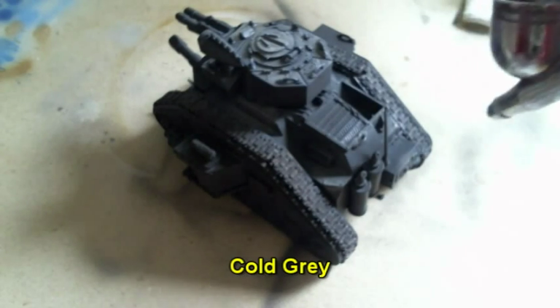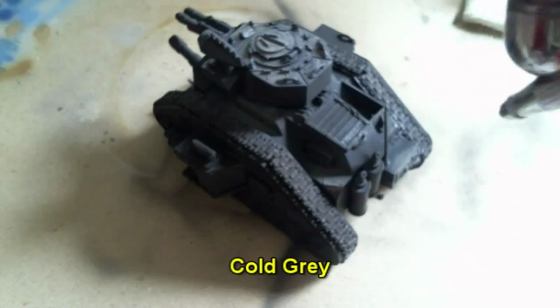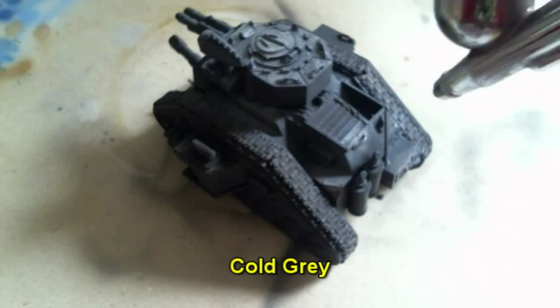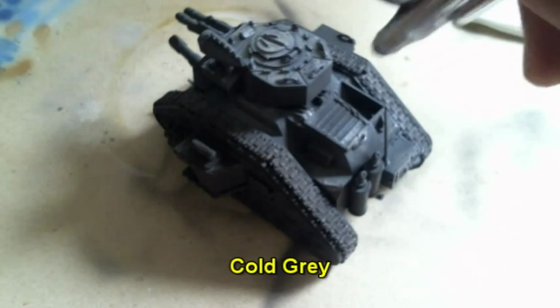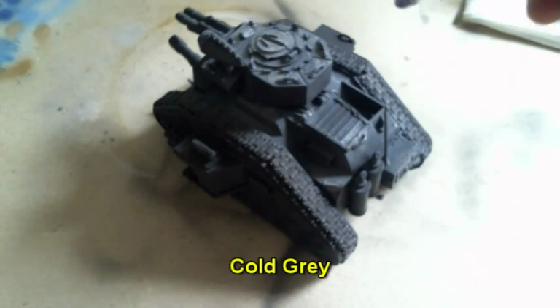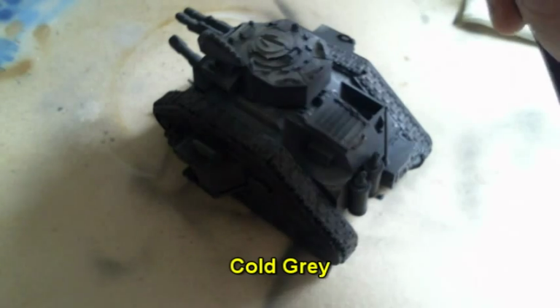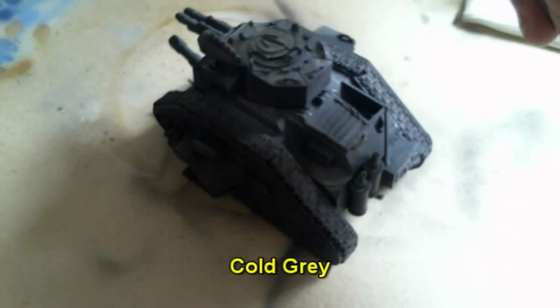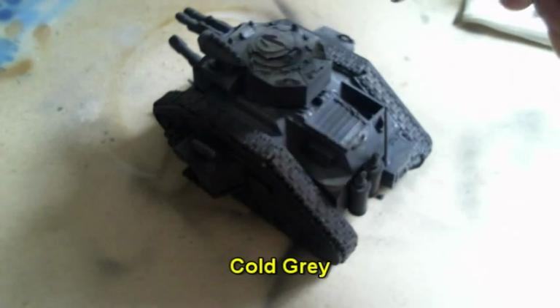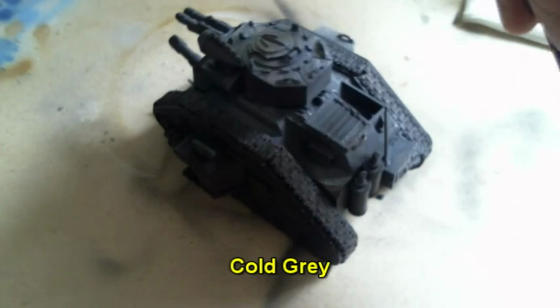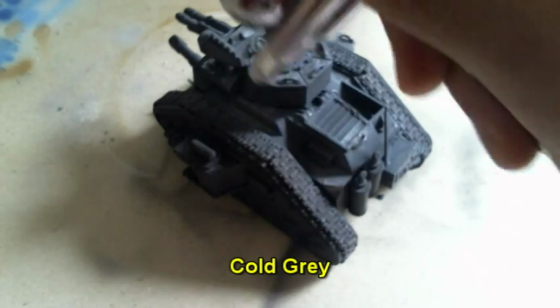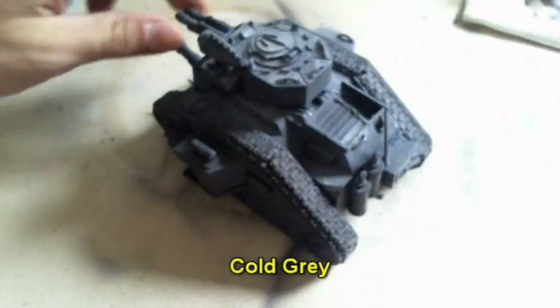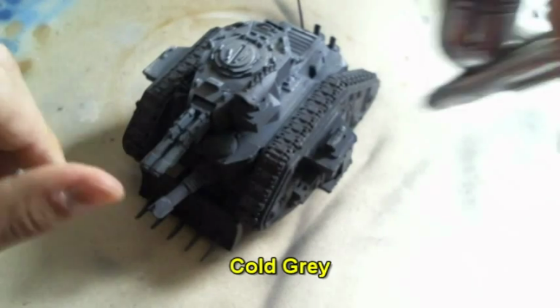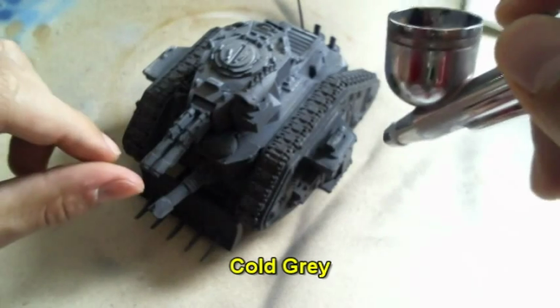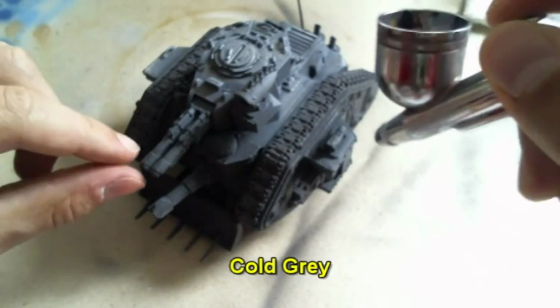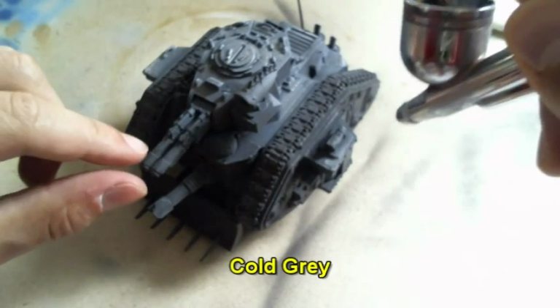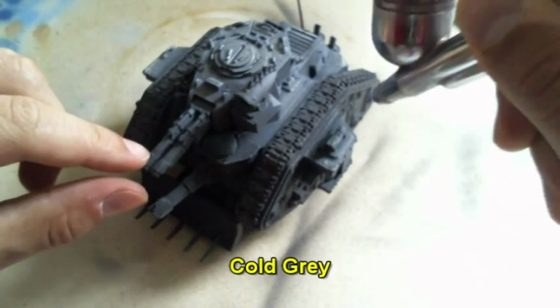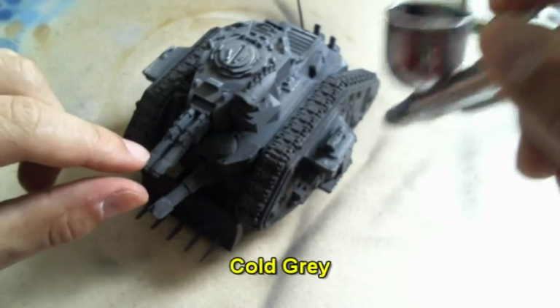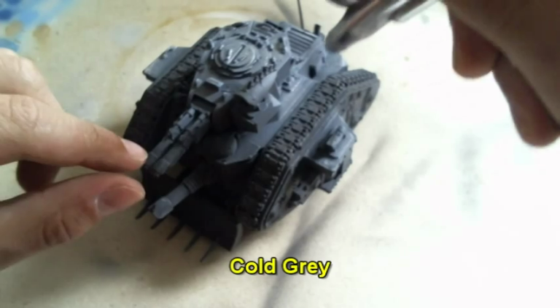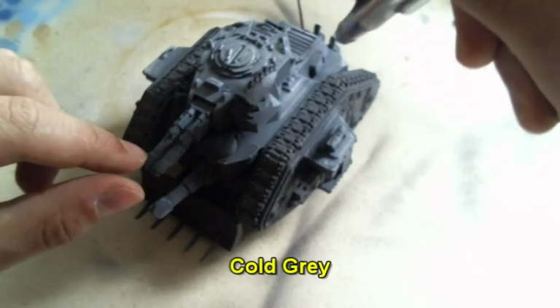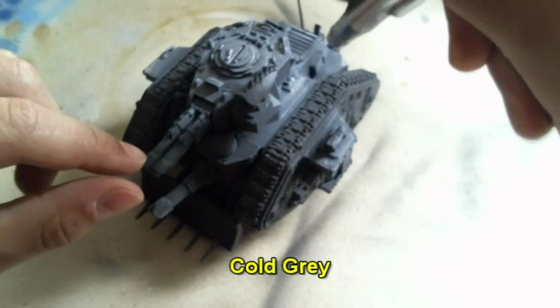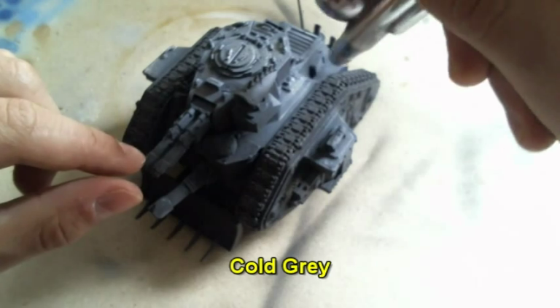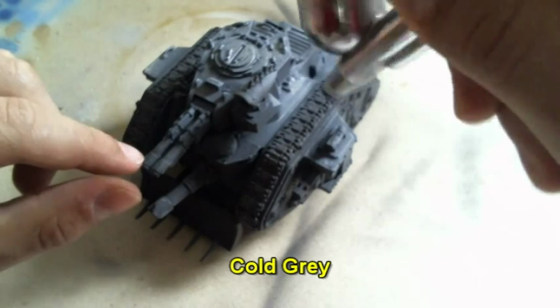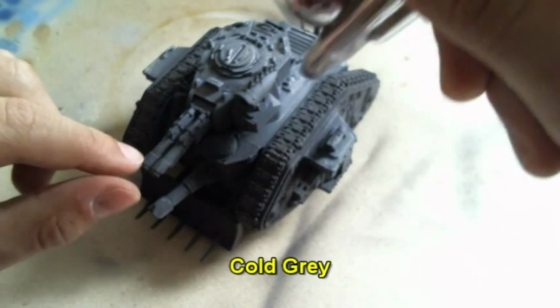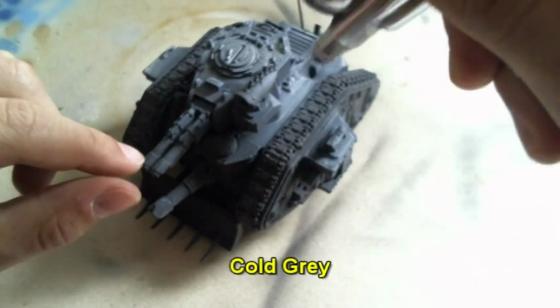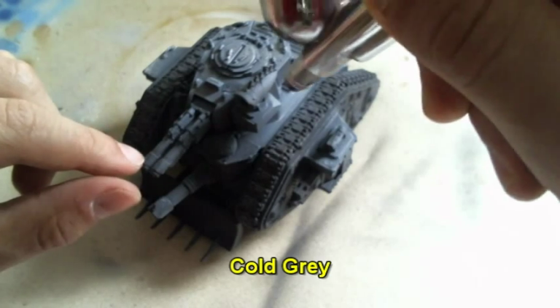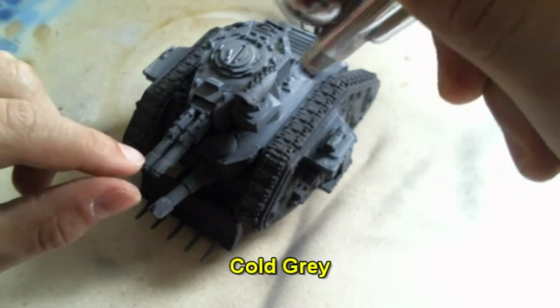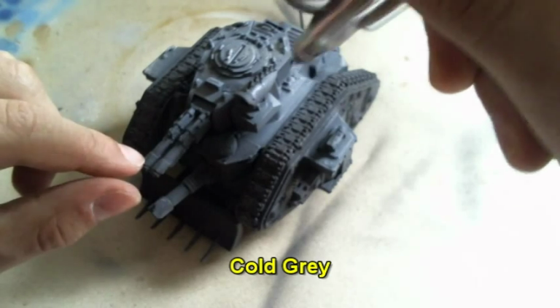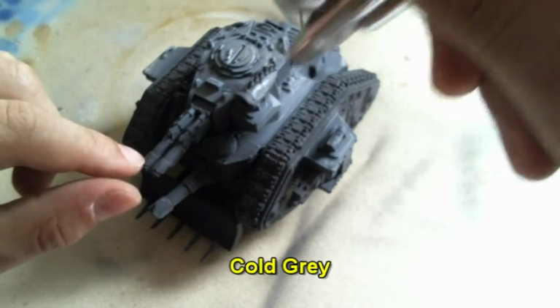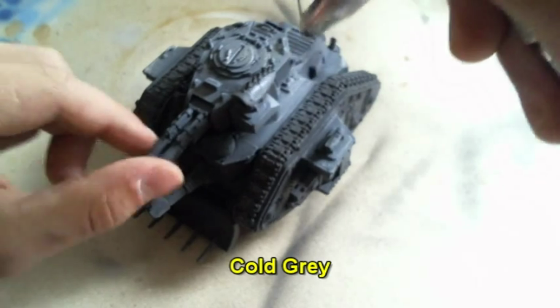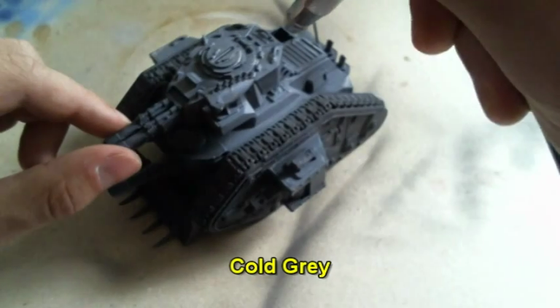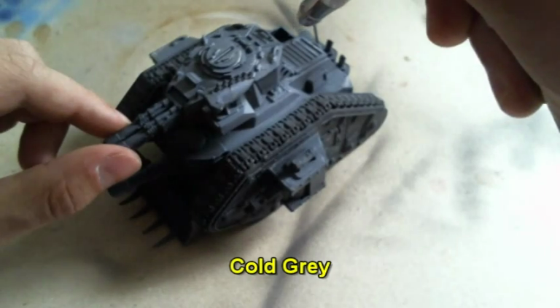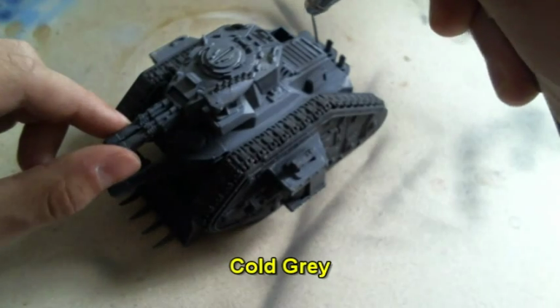First of all, I've painted the model in black and then applied some pre-highlights on the miniature by spraying on cold grey.